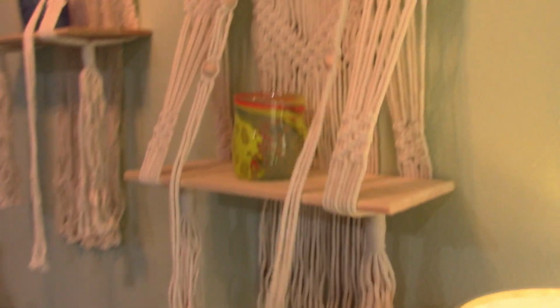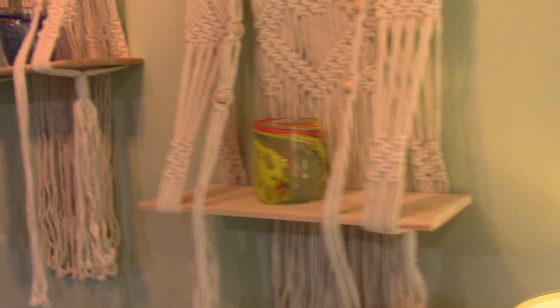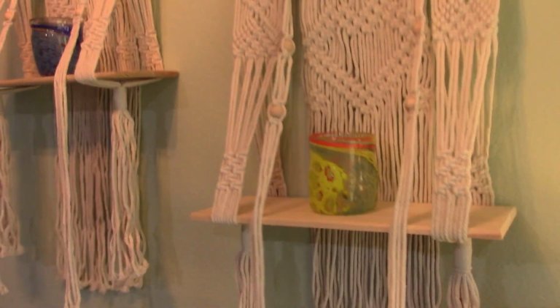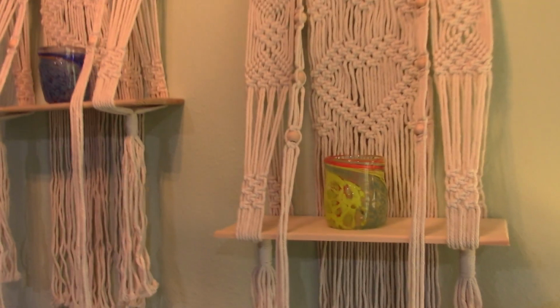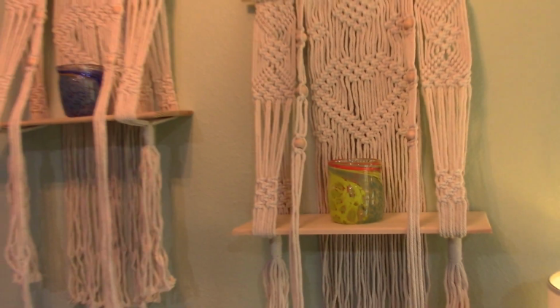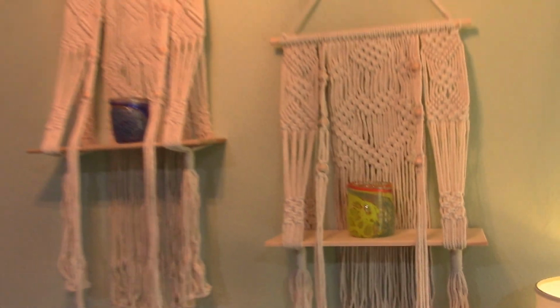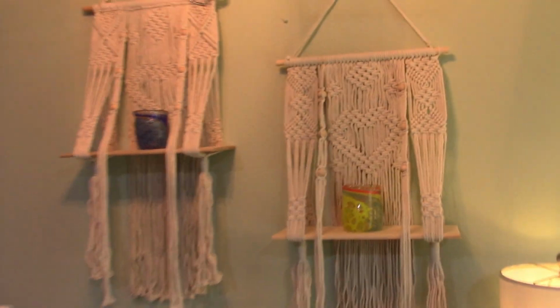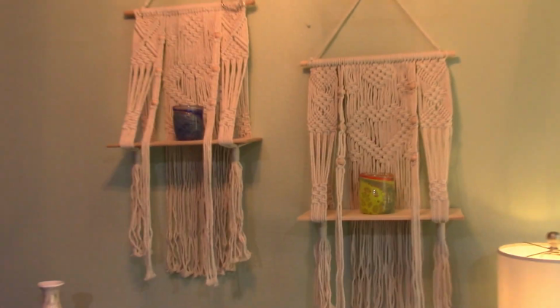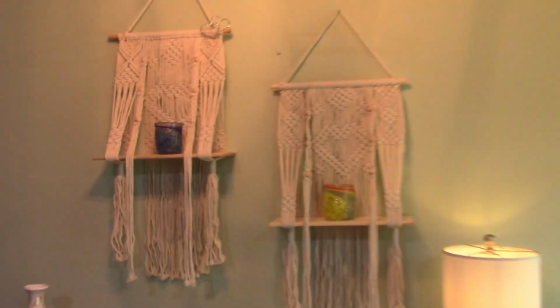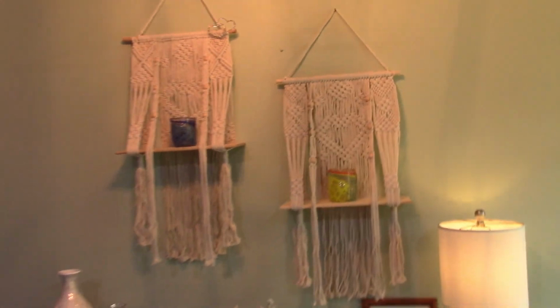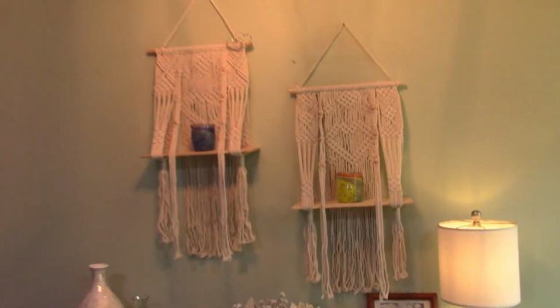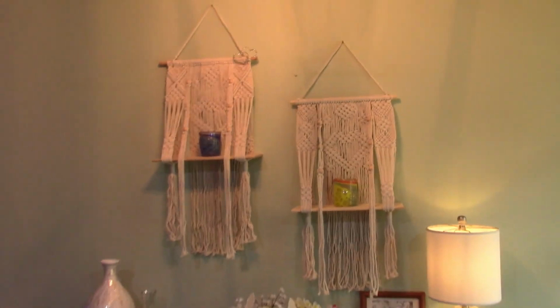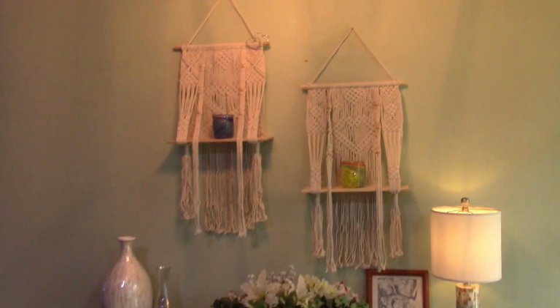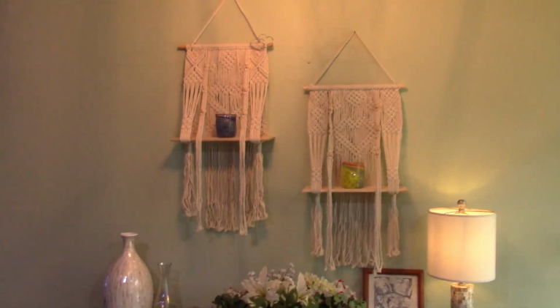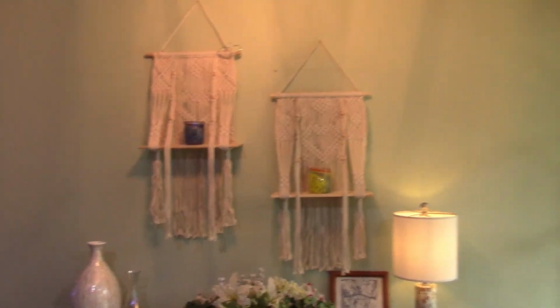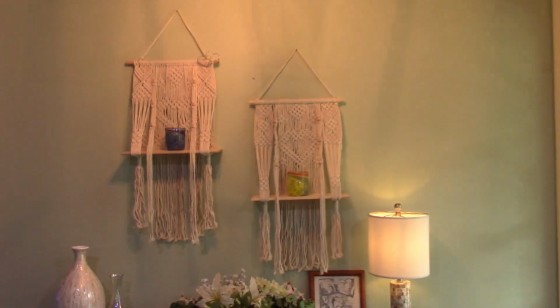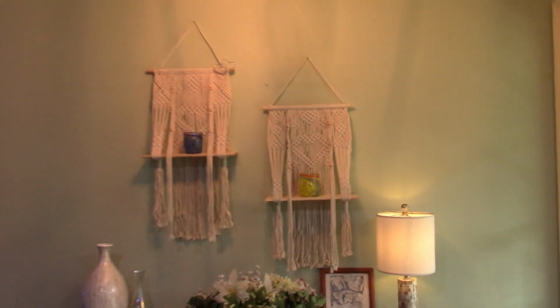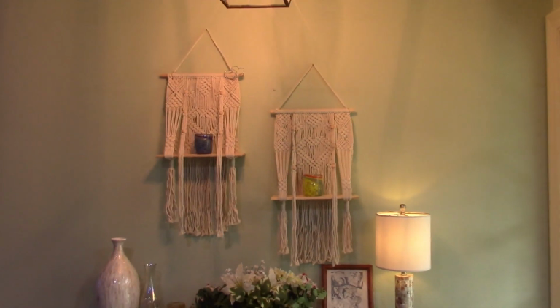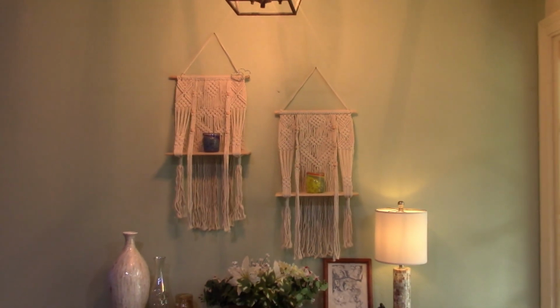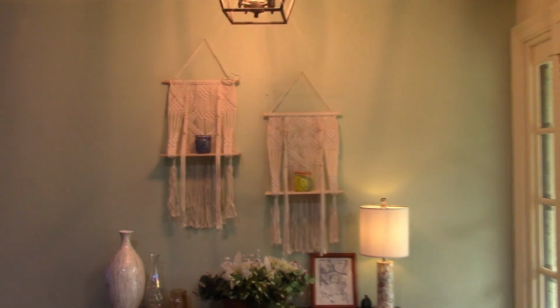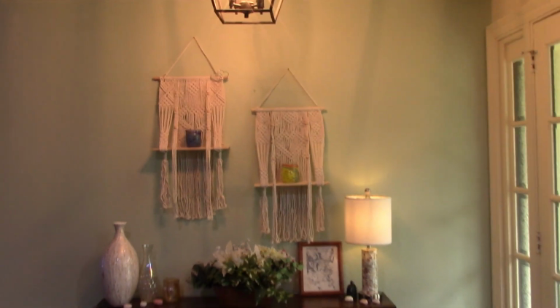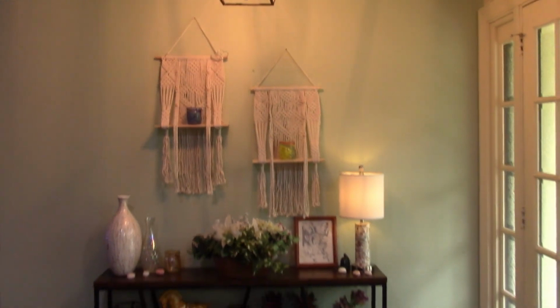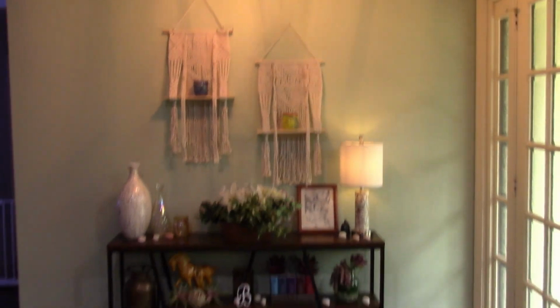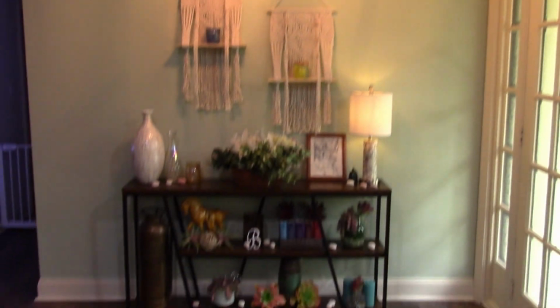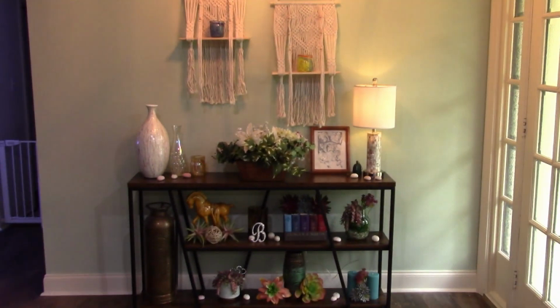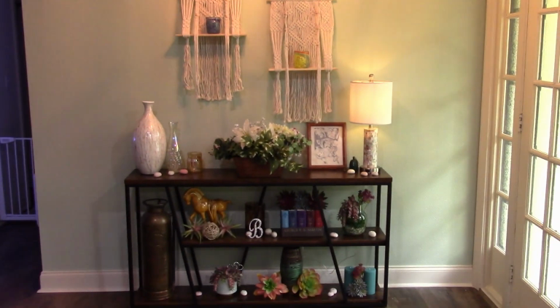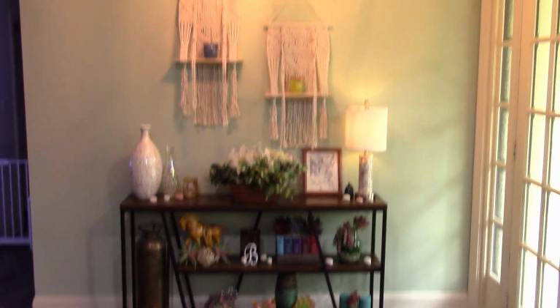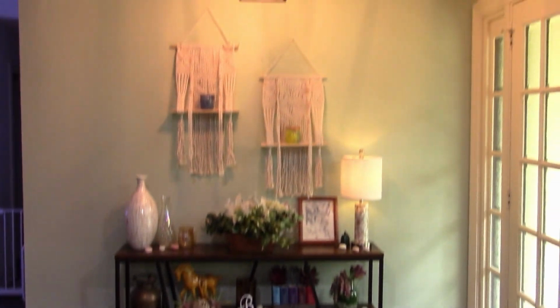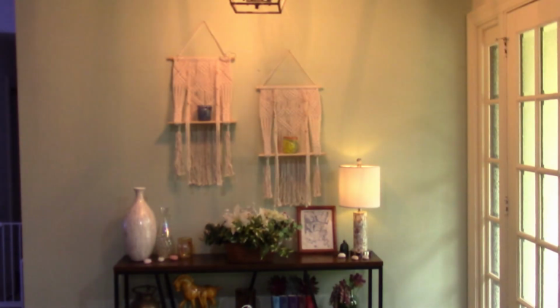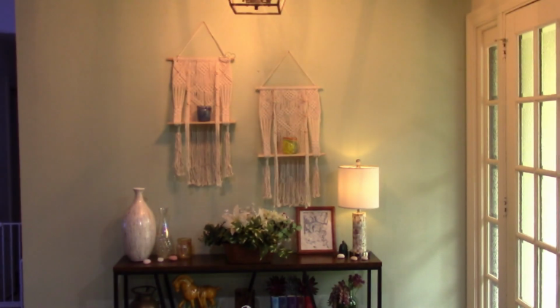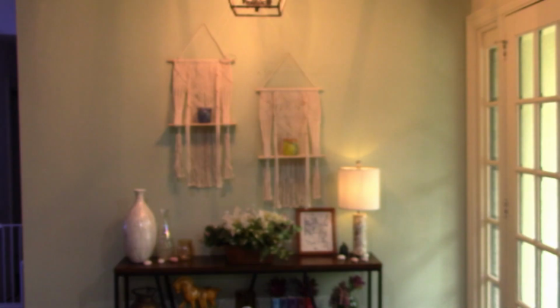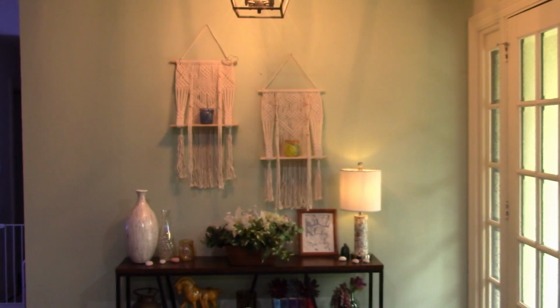But overall we really like these things. We've bought two or three different styles and wanted to show you what these look like in our house, in our foyer right there. So yeah, there you go.